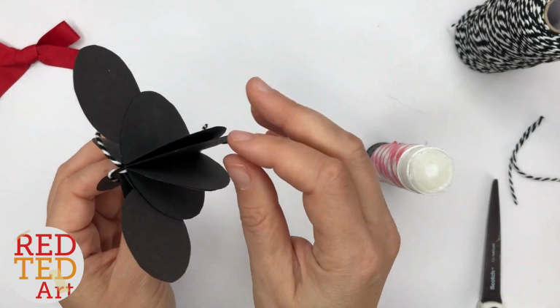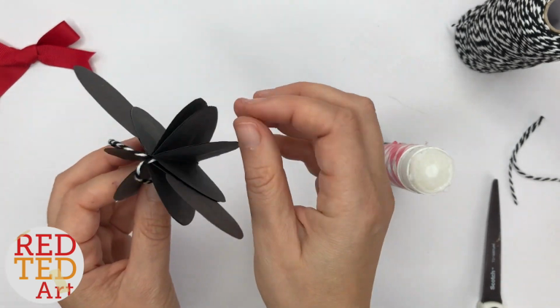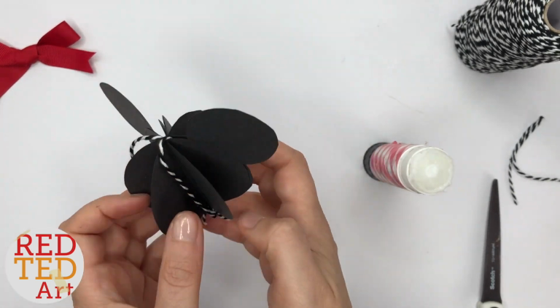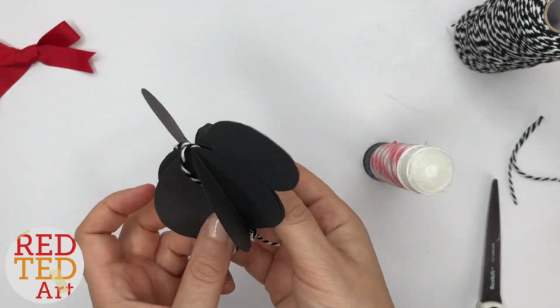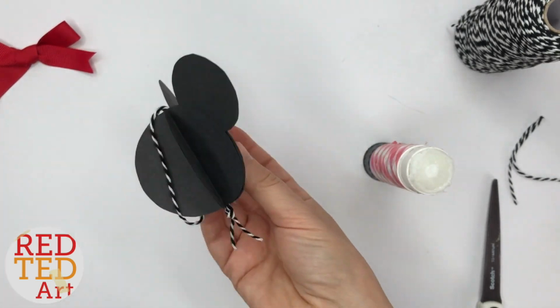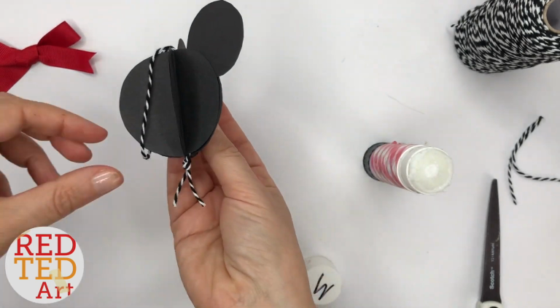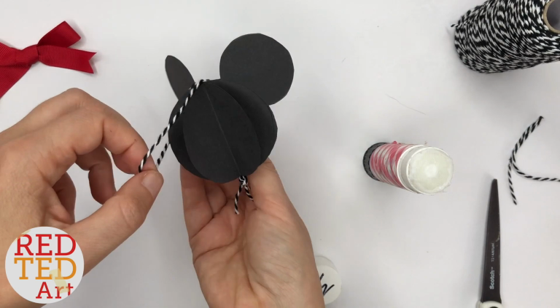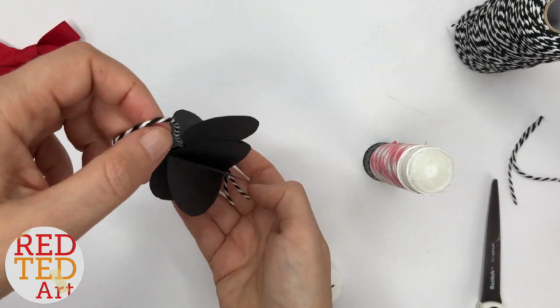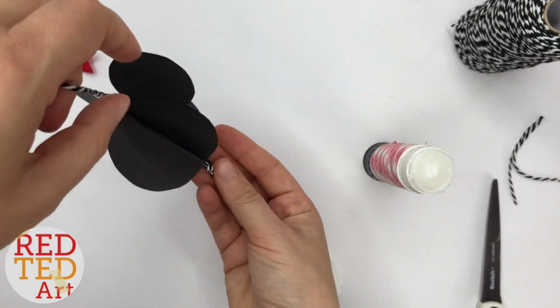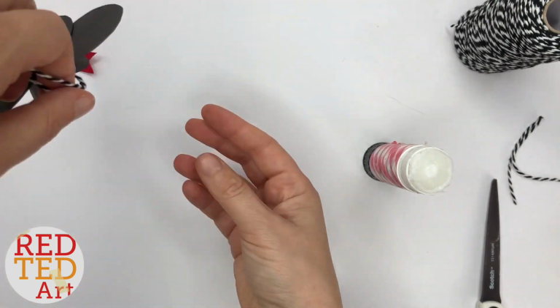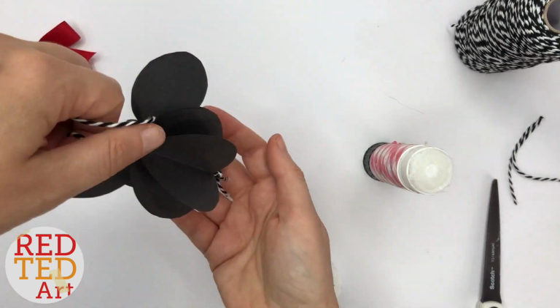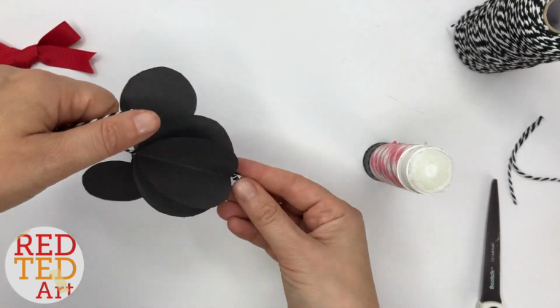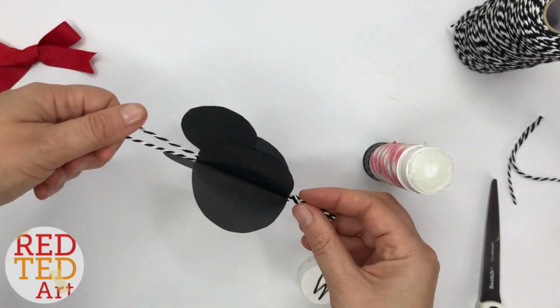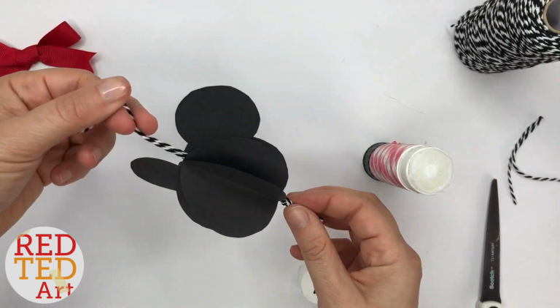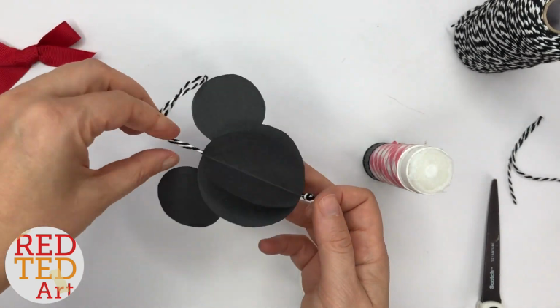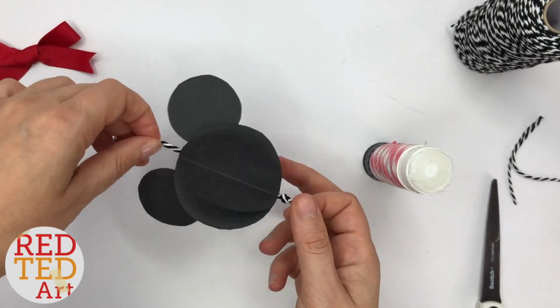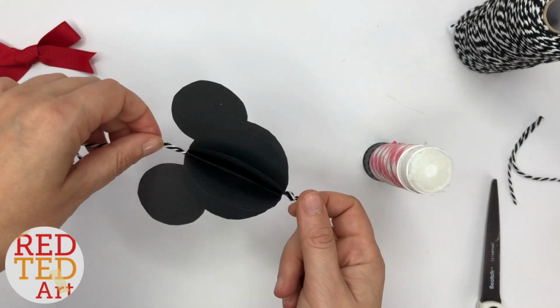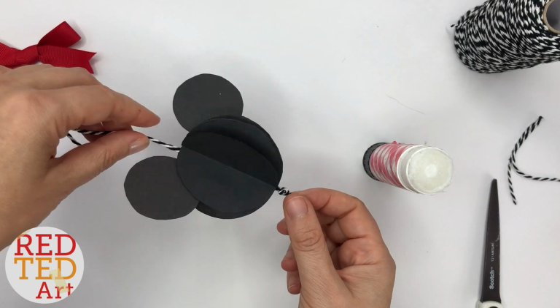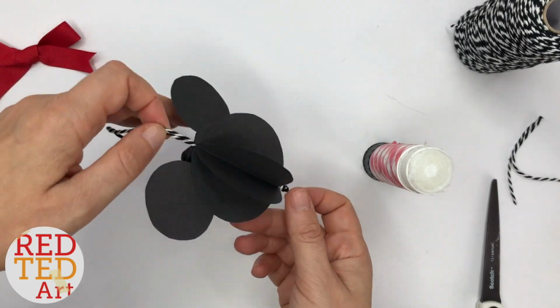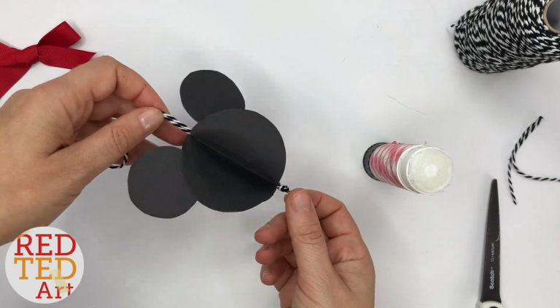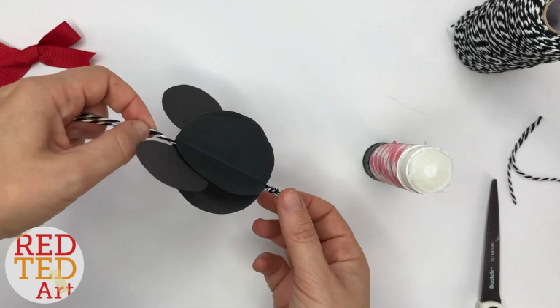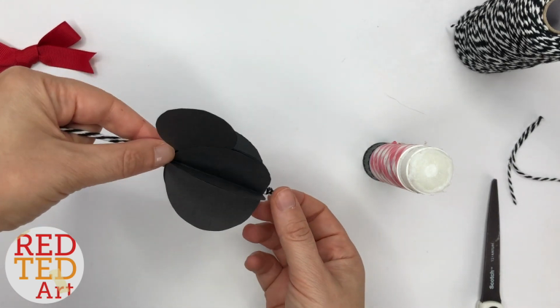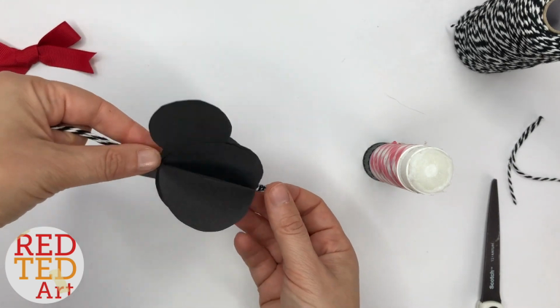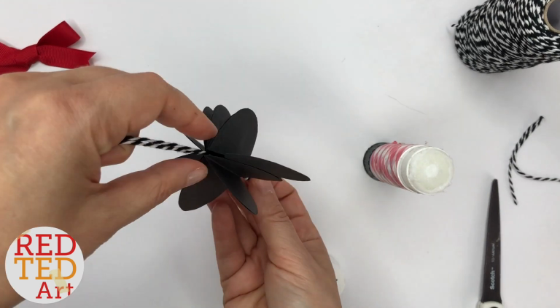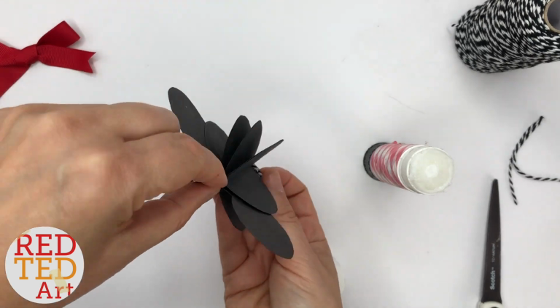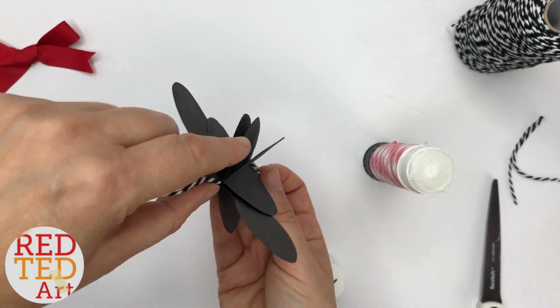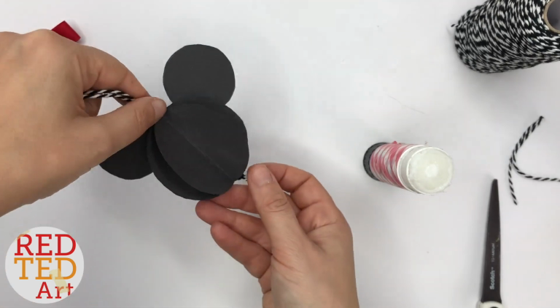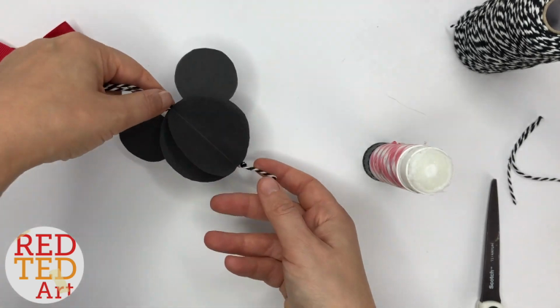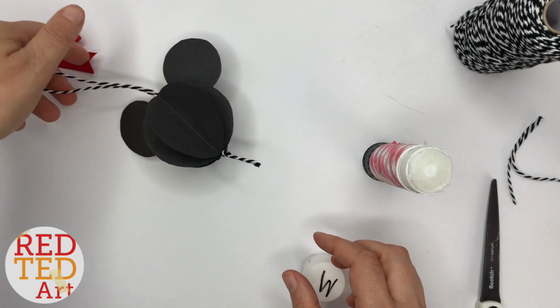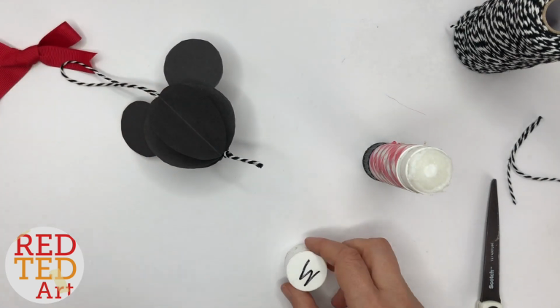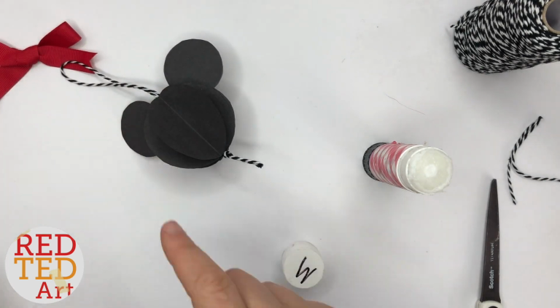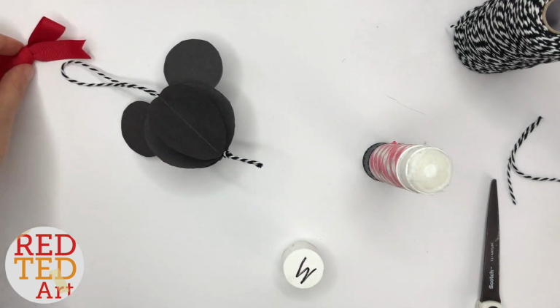So now you have the very basic Mickey Mouse. Remember, watch to the end of the video and you can see all the different designs, and I'll talk you through the extra details. But isn't that cute? Your basic Mickey Mouse — super easy, super fun.